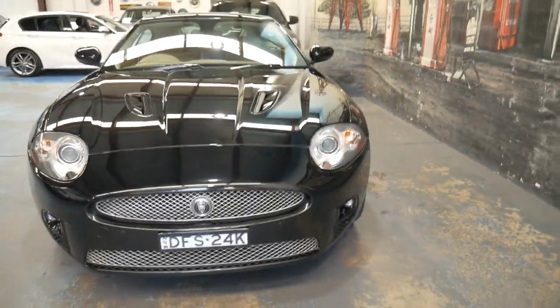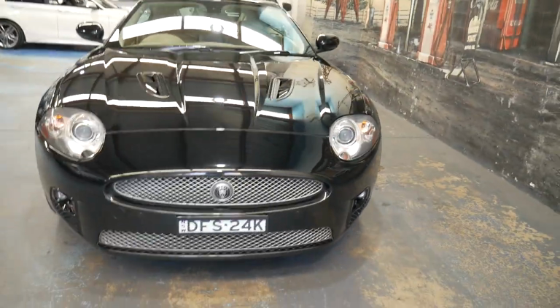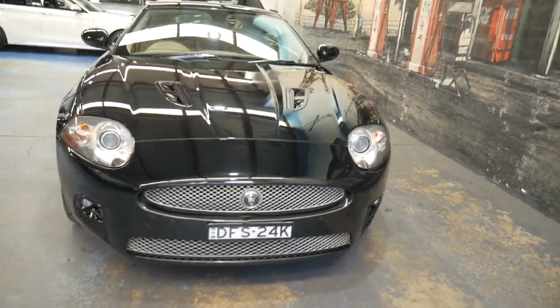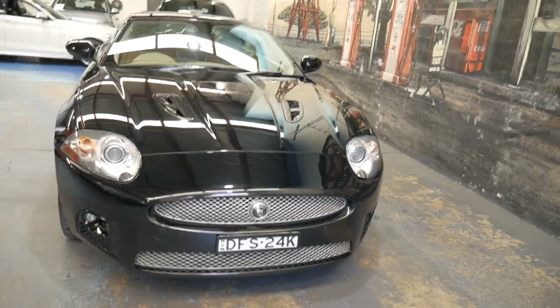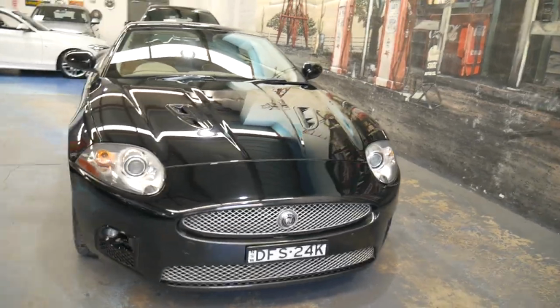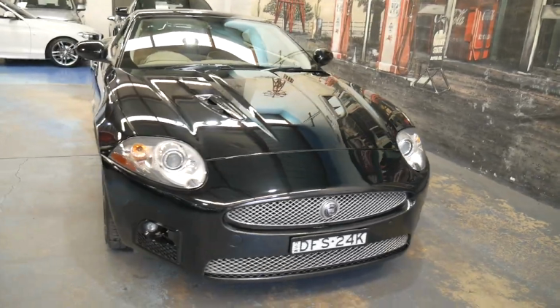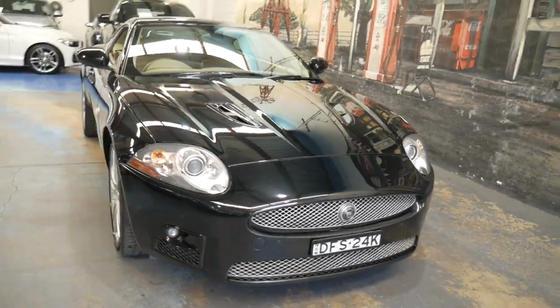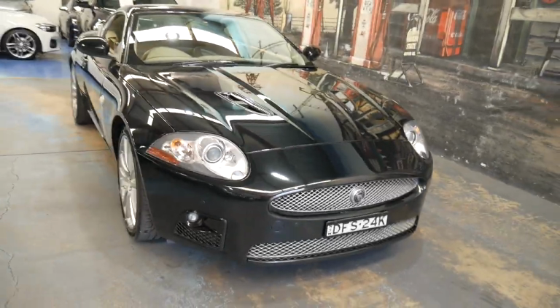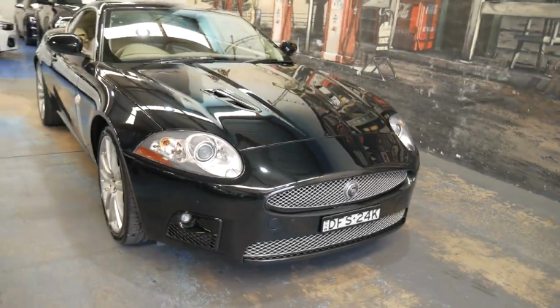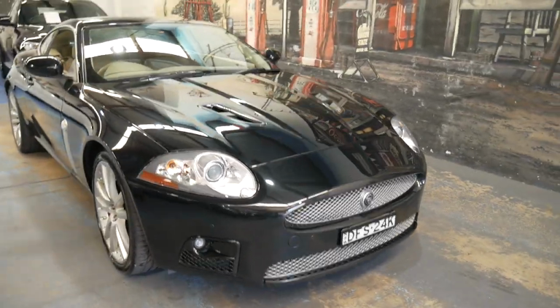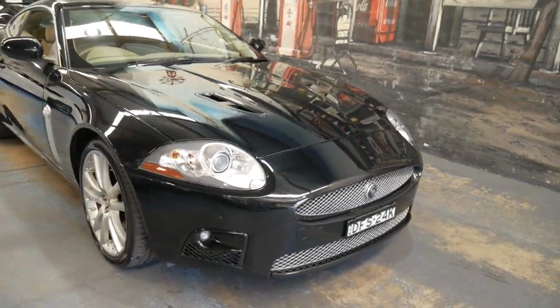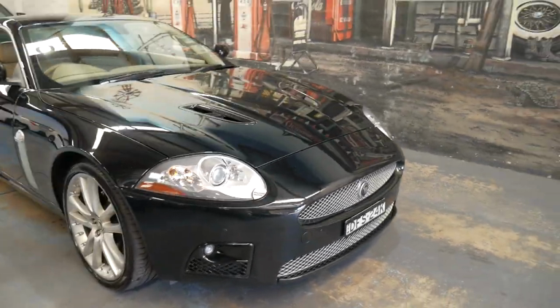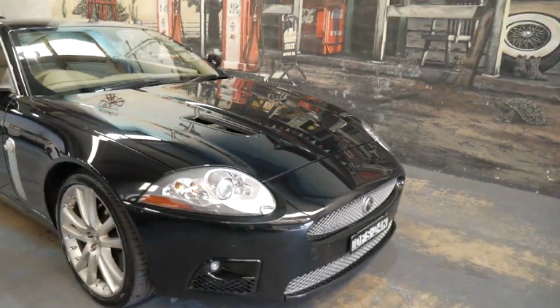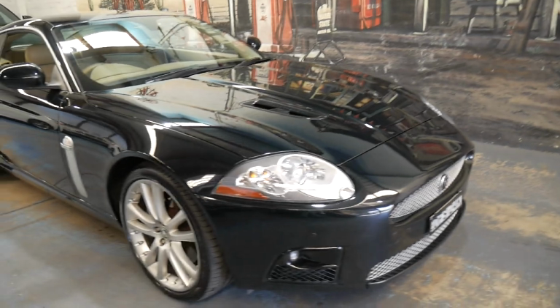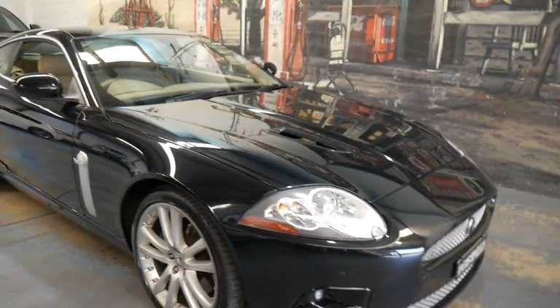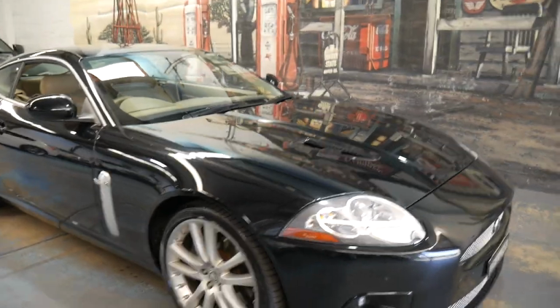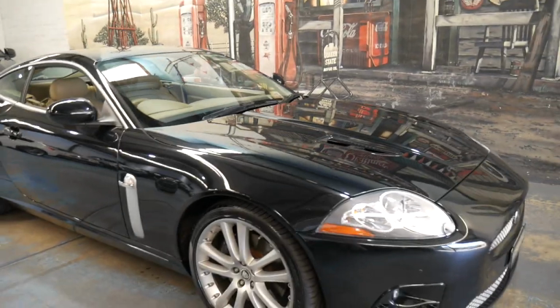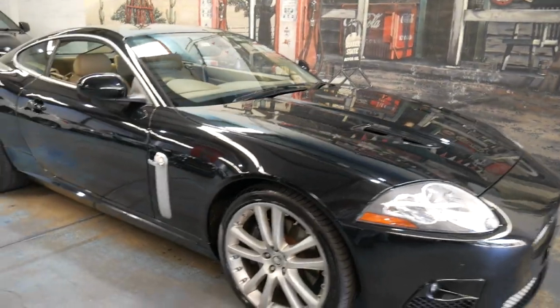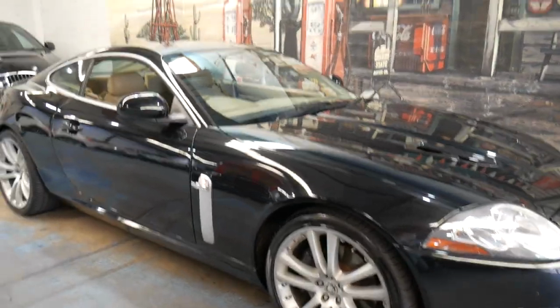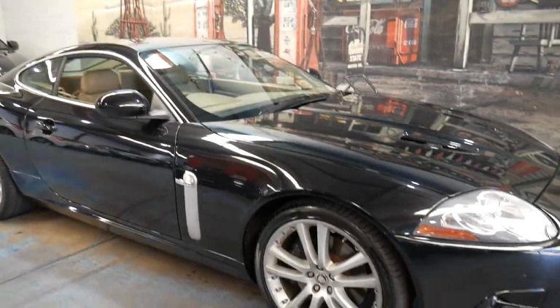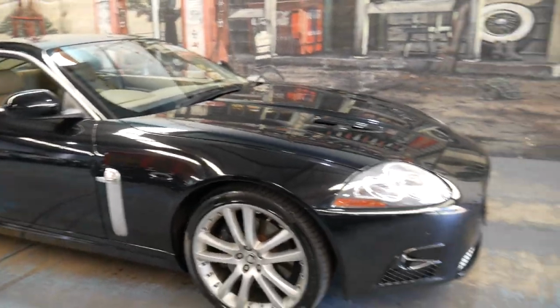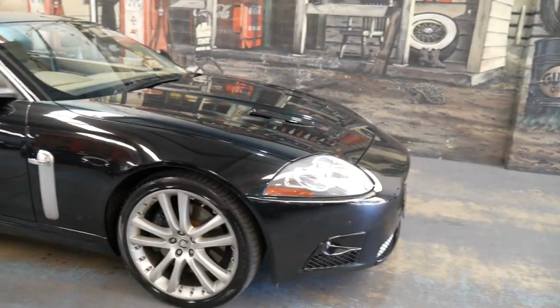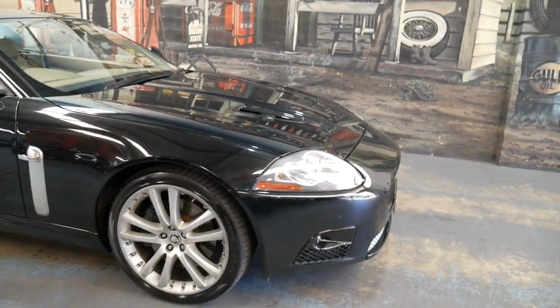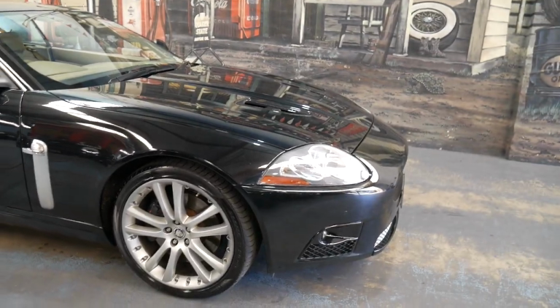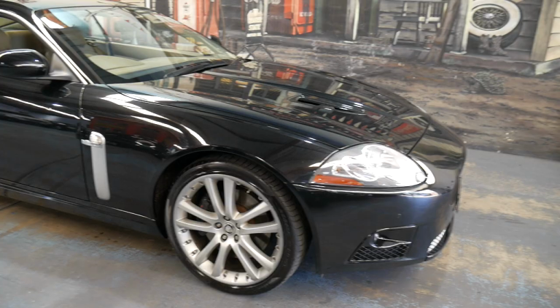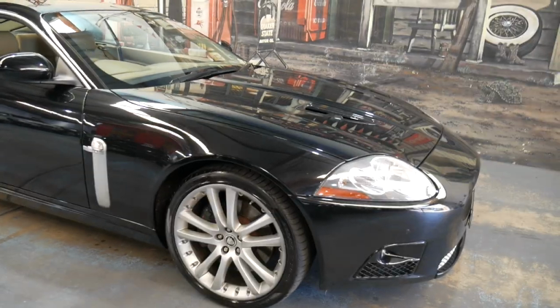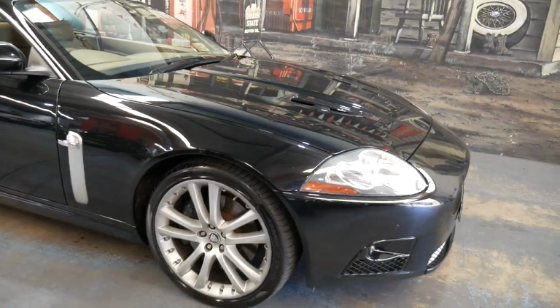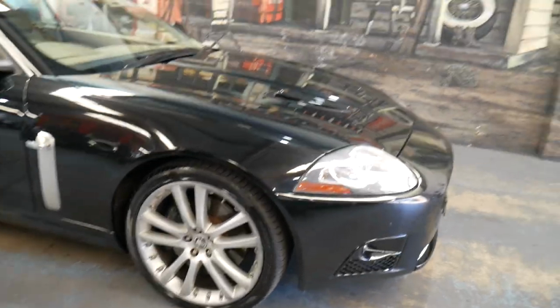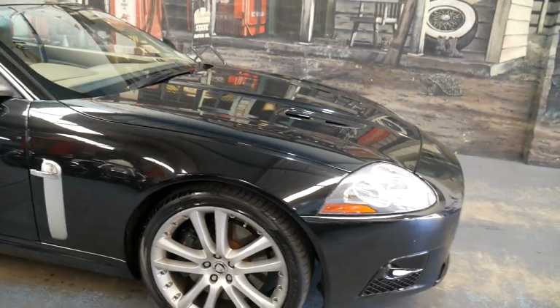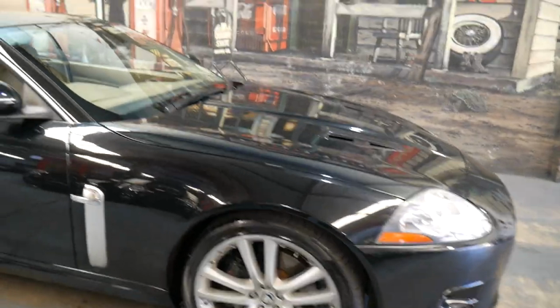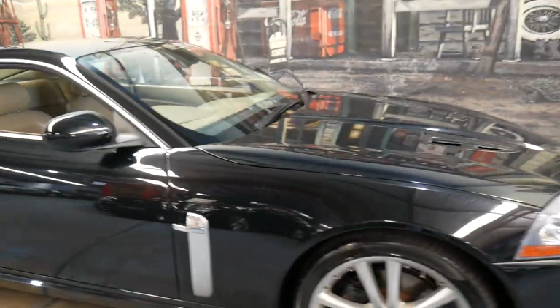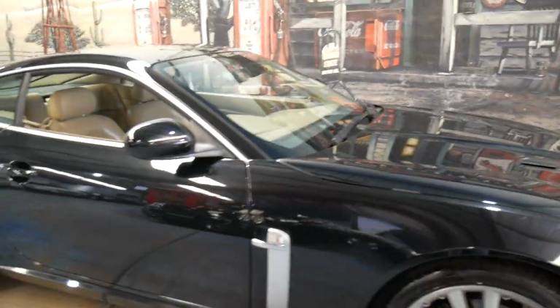Although it's done 157,000 kilometres, it does have a particularly good service history. I've seen Range Rover Vogues and Sports with the same engine with over 300,000 kilometres, so this car has a very long life ahead of it.